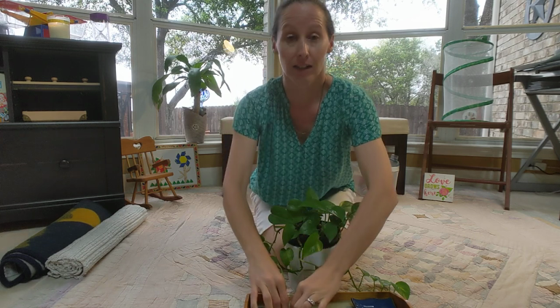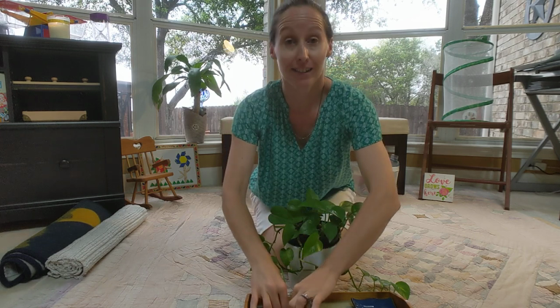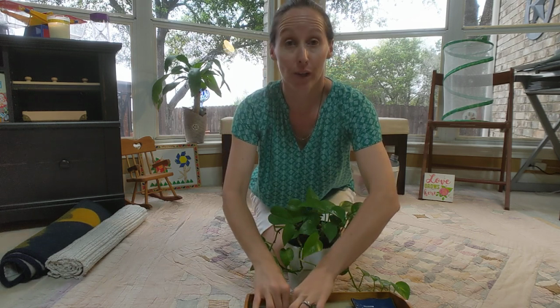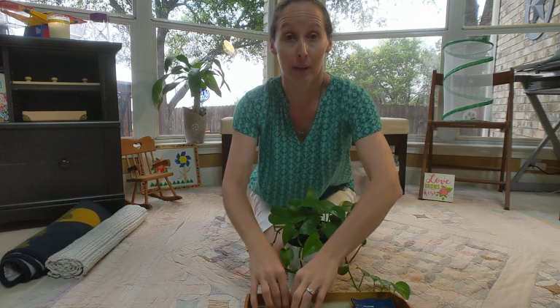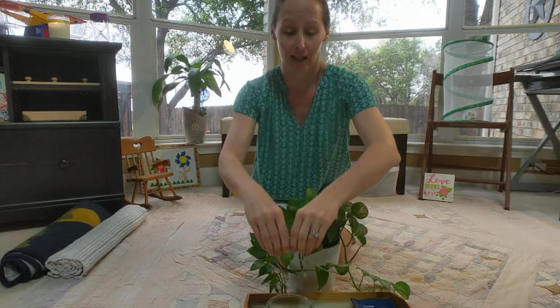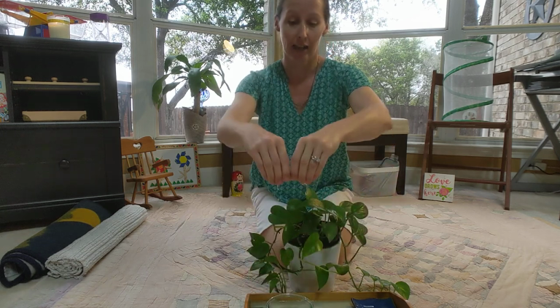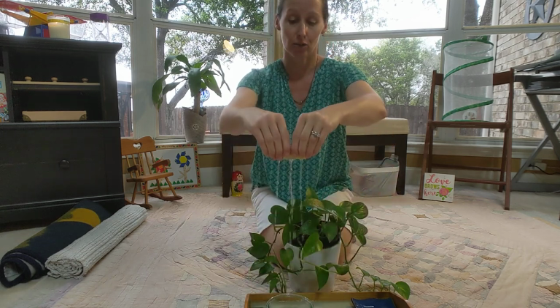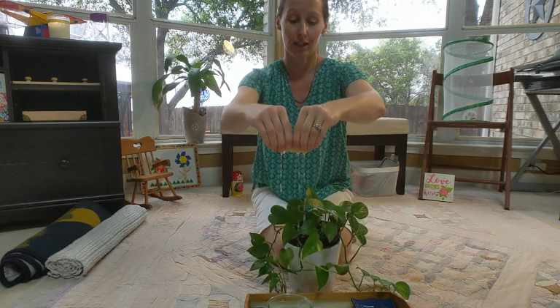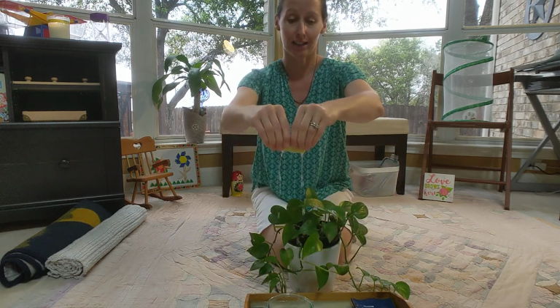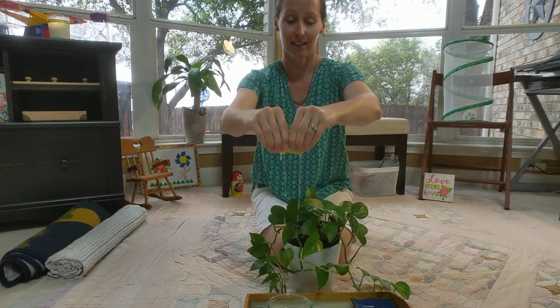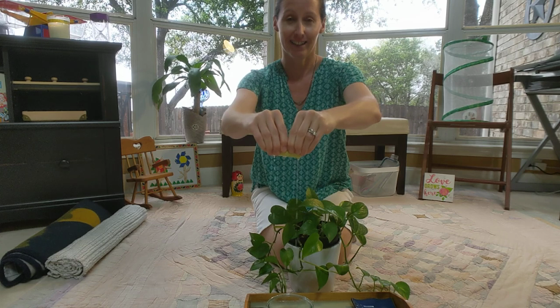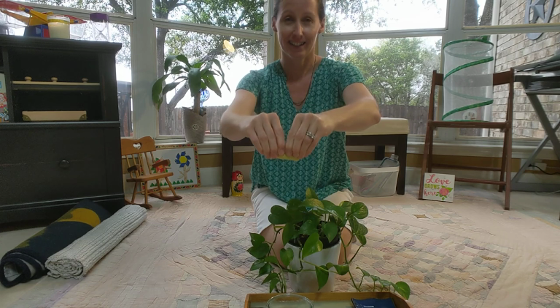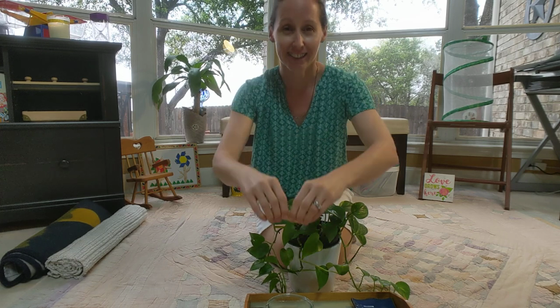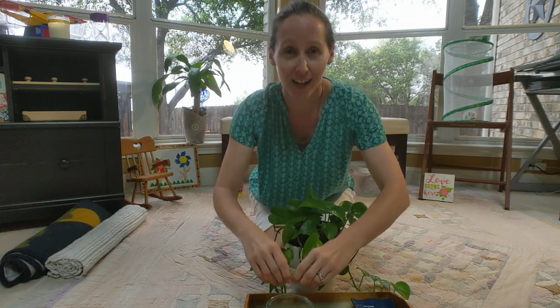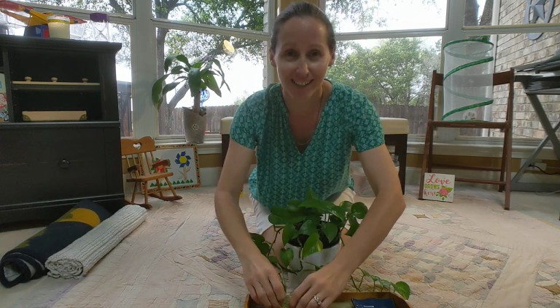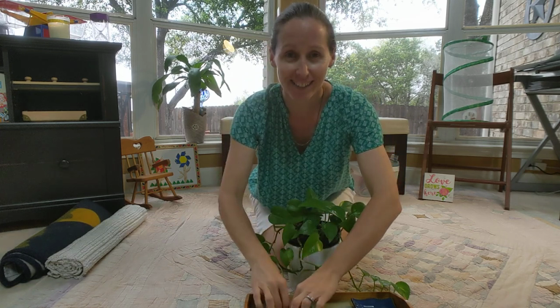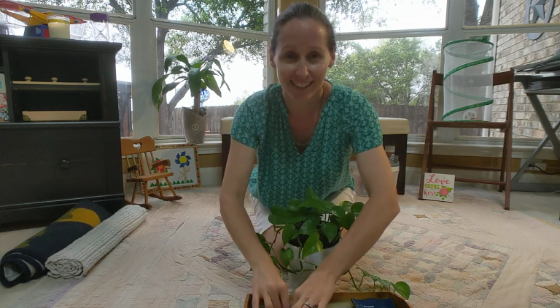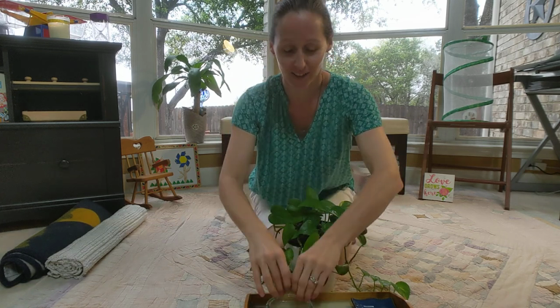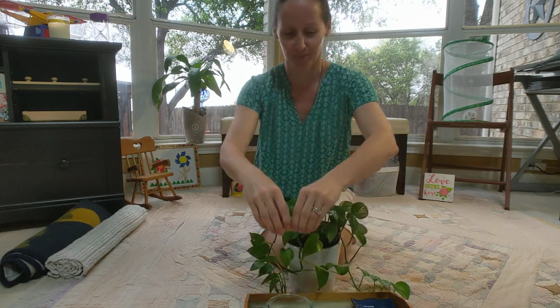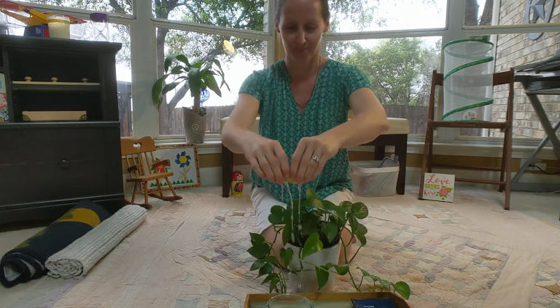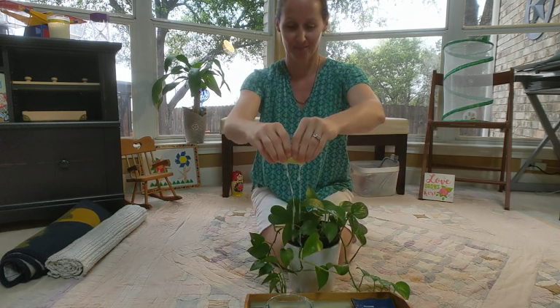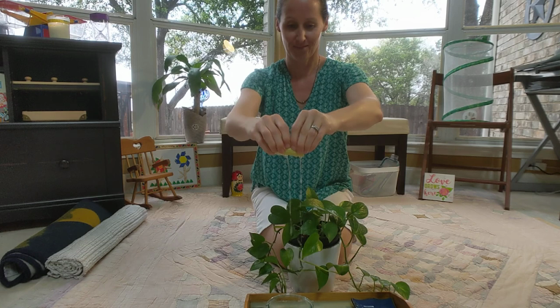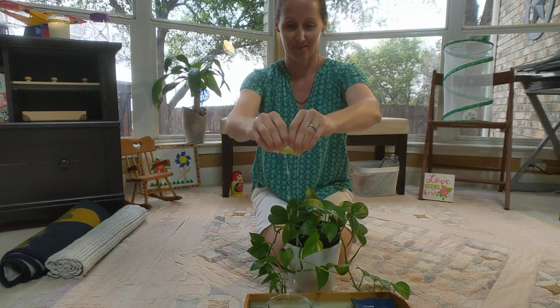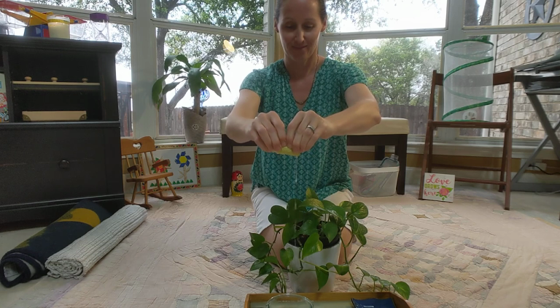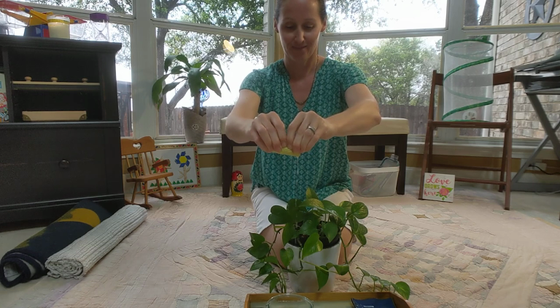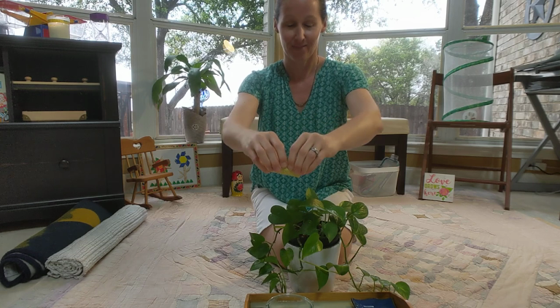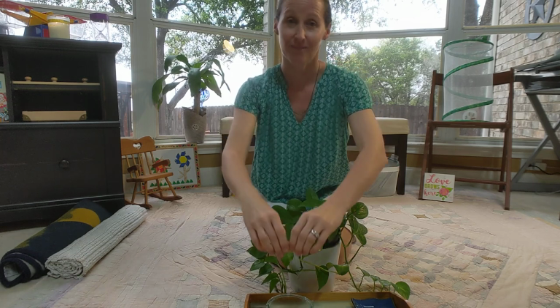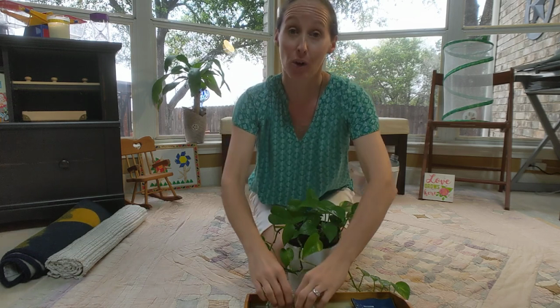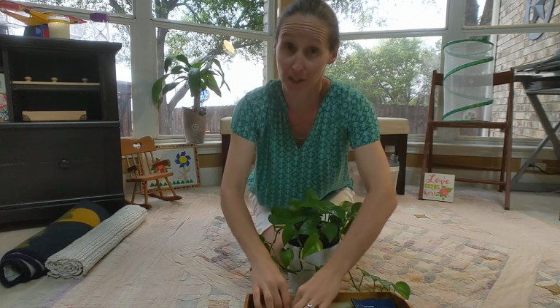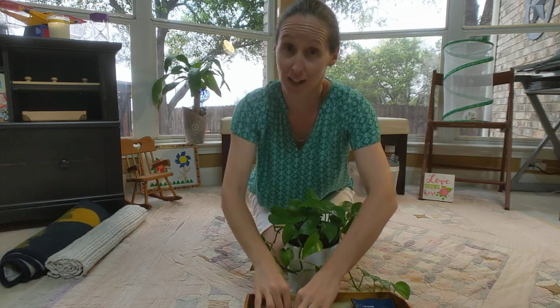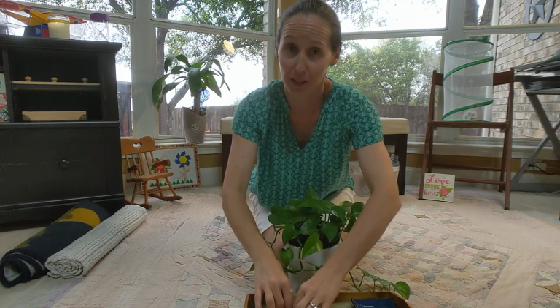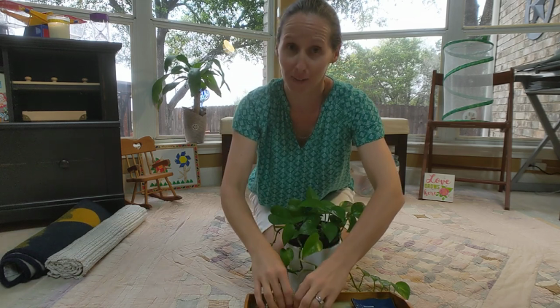Soak it up and squeeze. Soak it up and squeeze. Isn't that fun? I know how much you guys like playing with water.